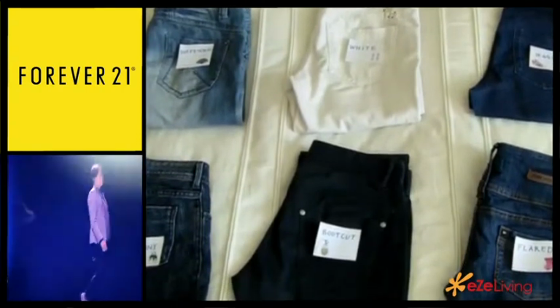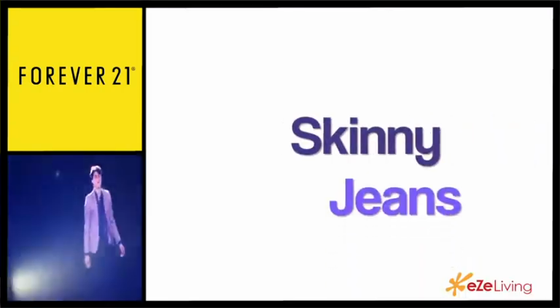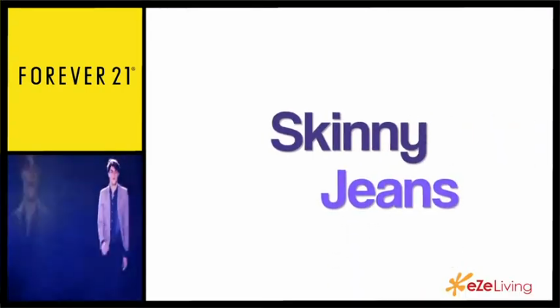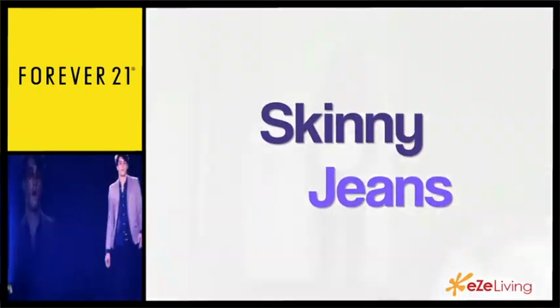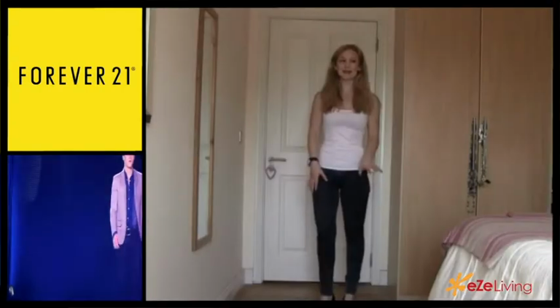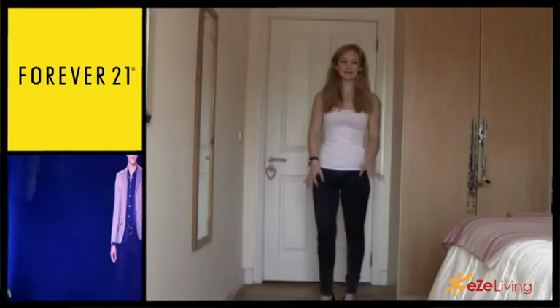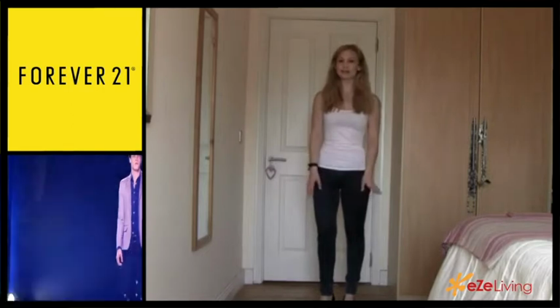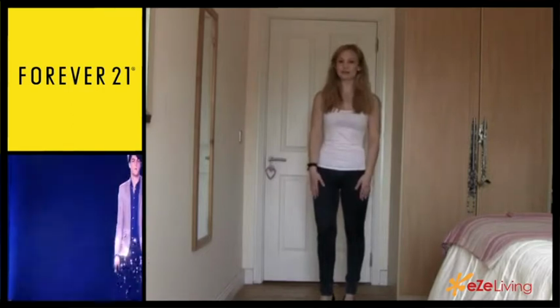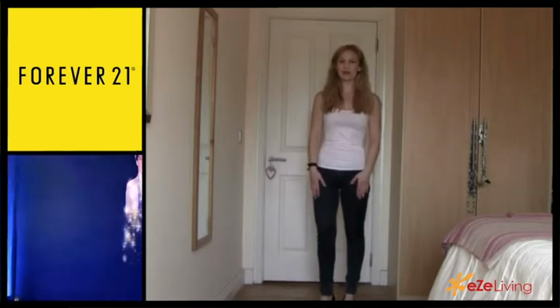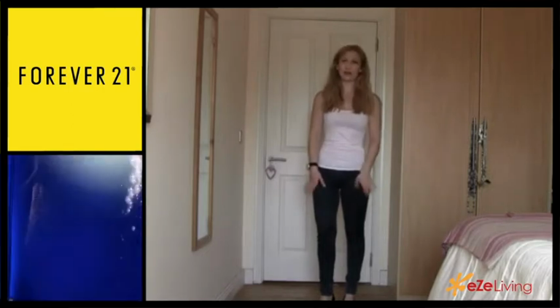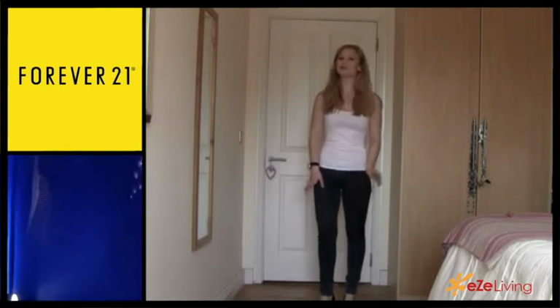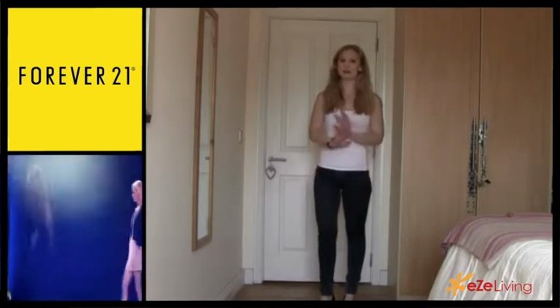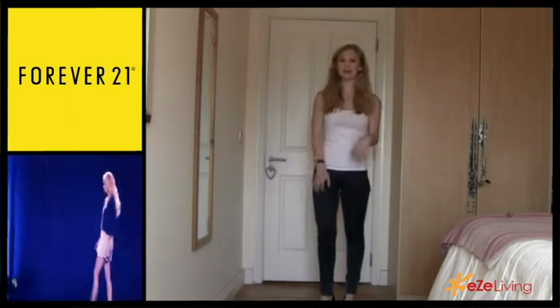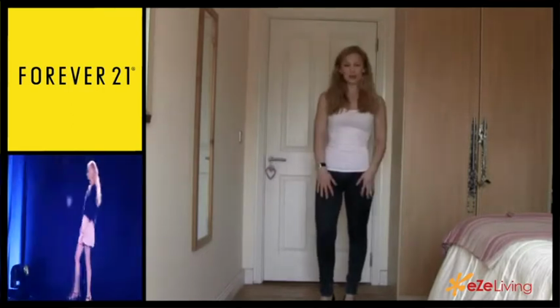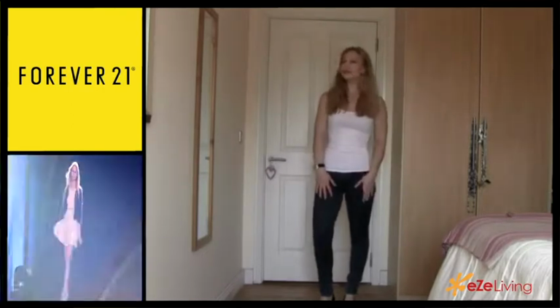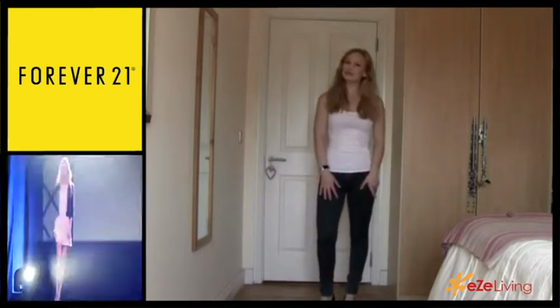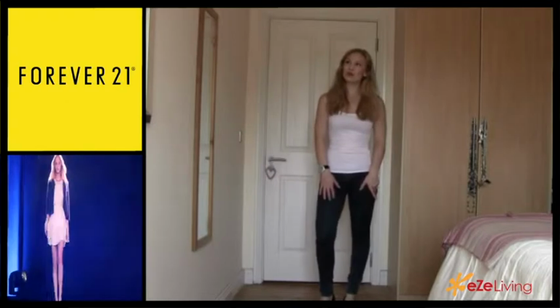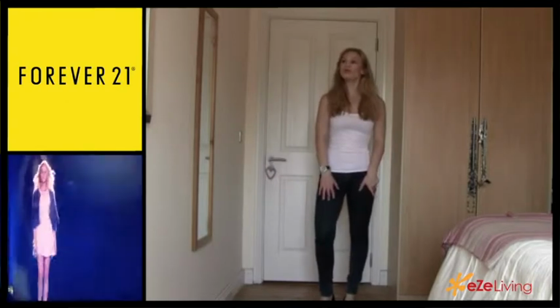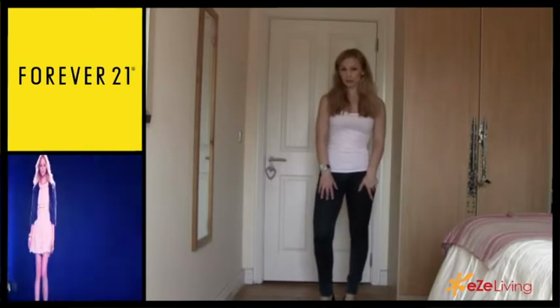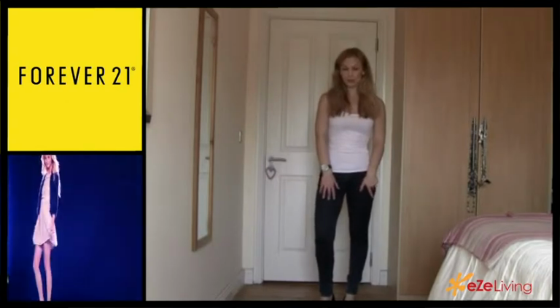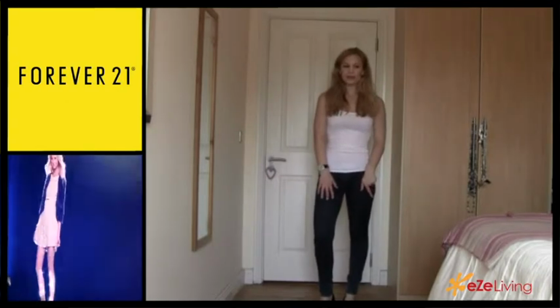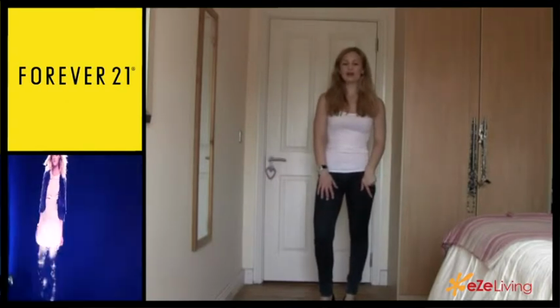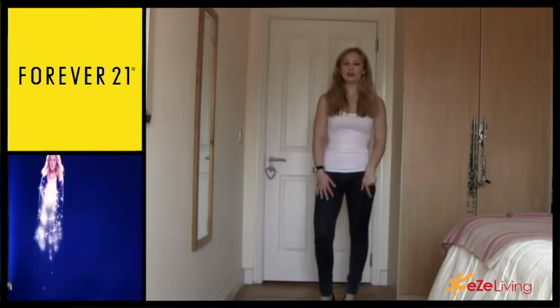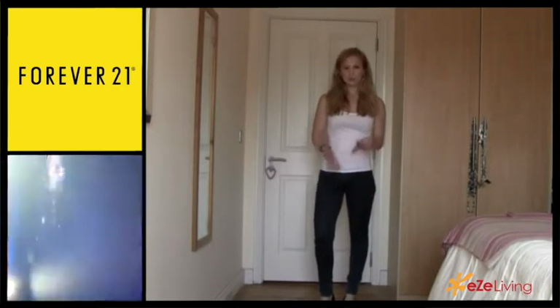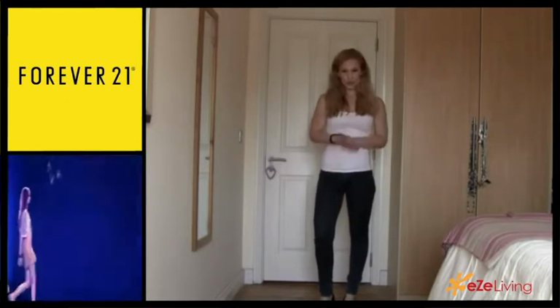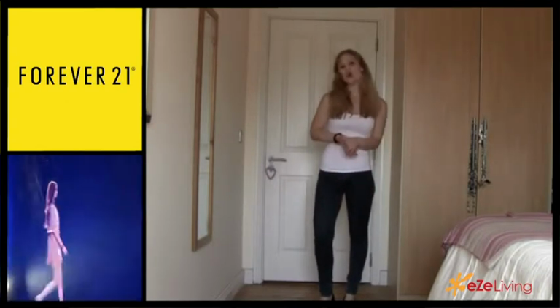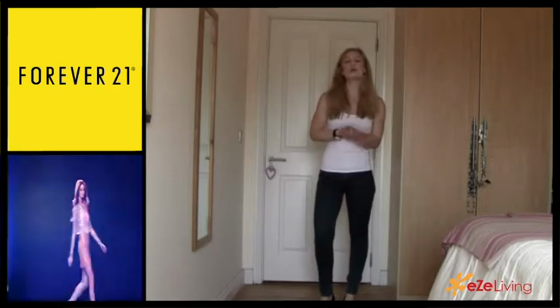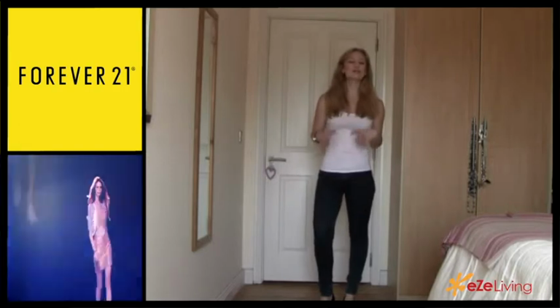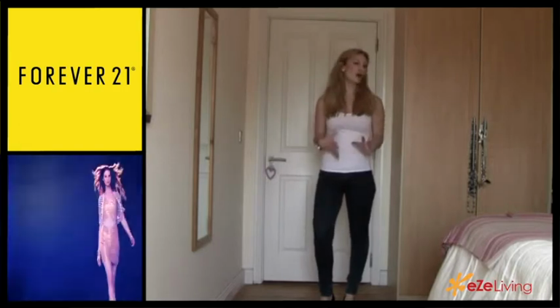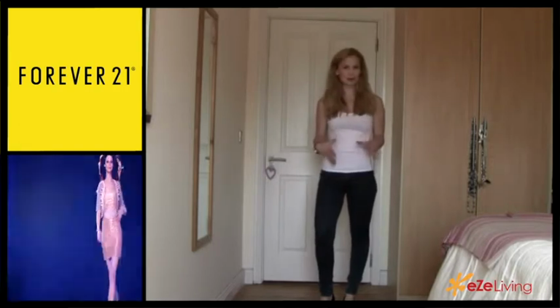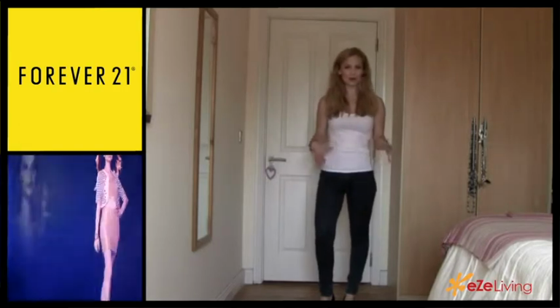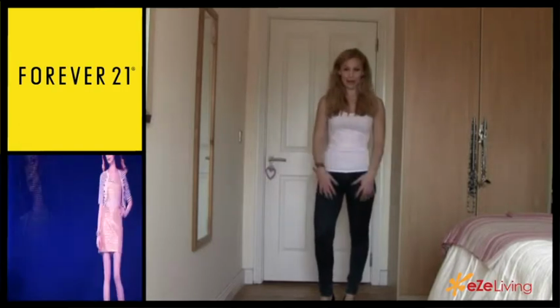These are my skinny jeans and I got these on clearance from Zara for about five euros — it was an amazing deal. I would recommend skinny jeans to almost anybody, depending on your body shape and also how self-confident you are about your legs.